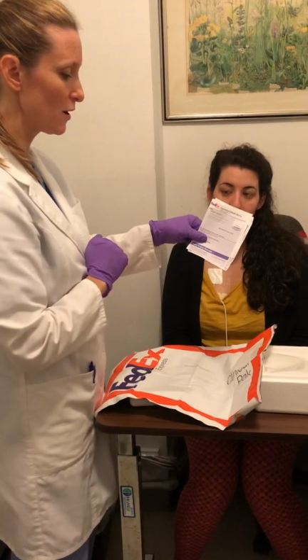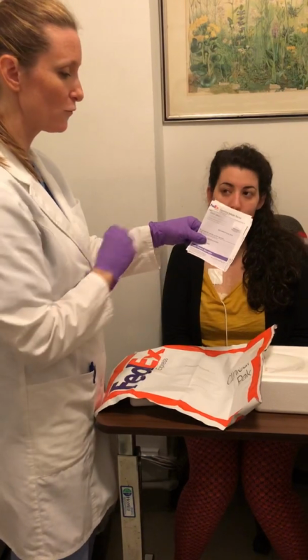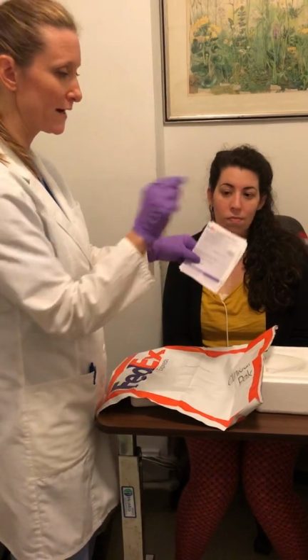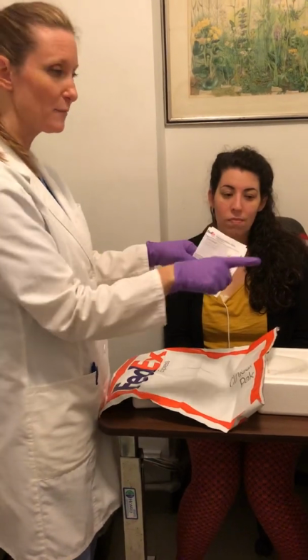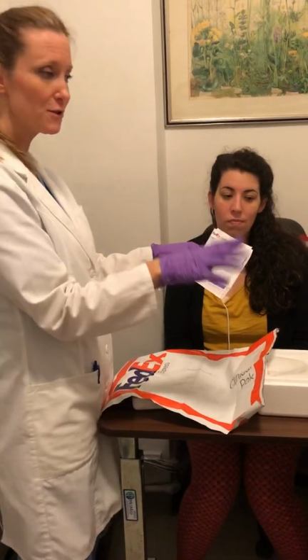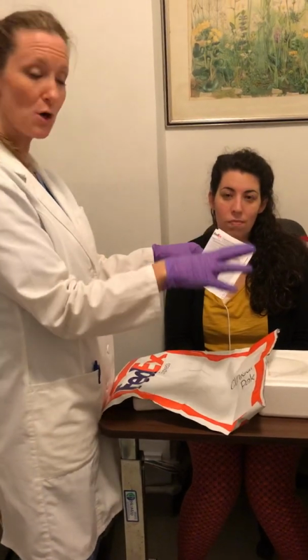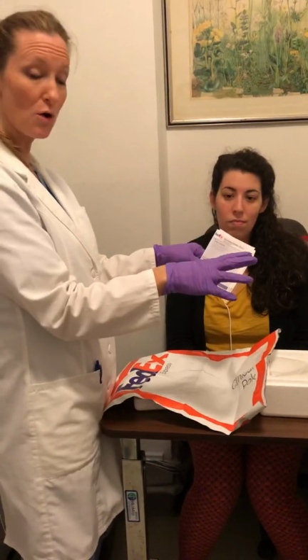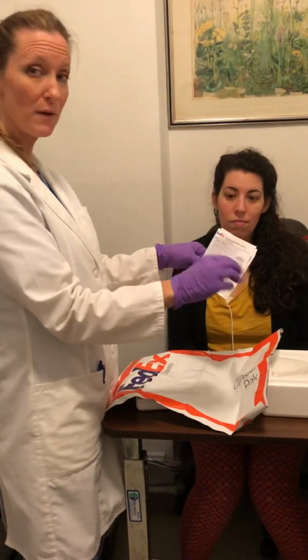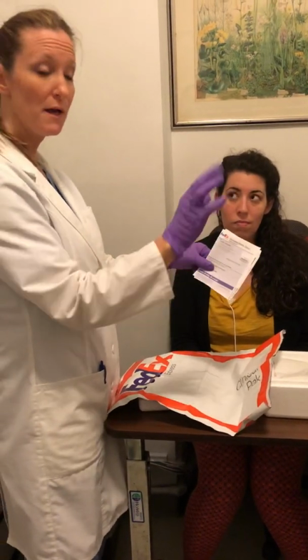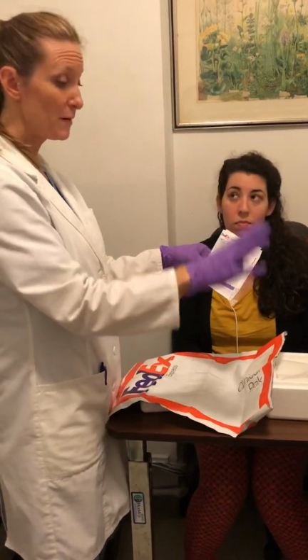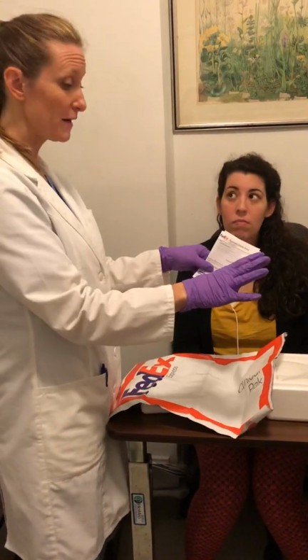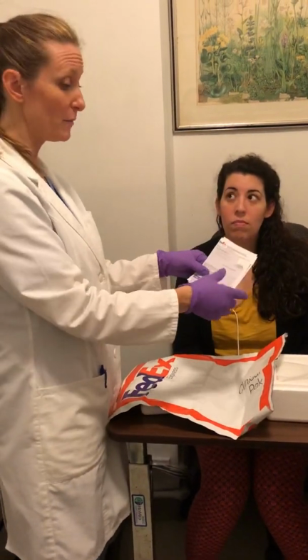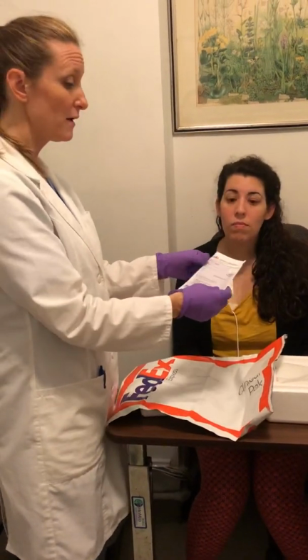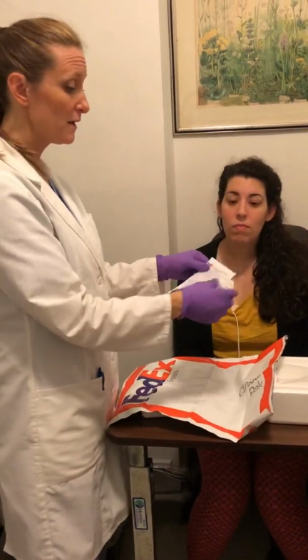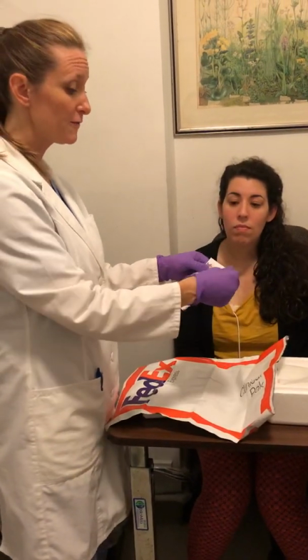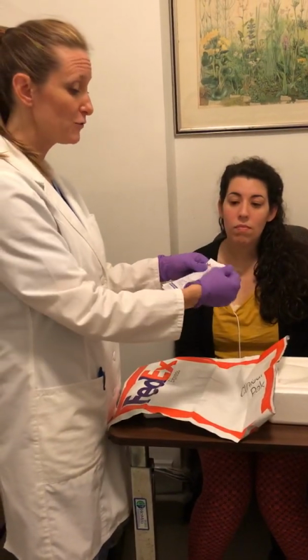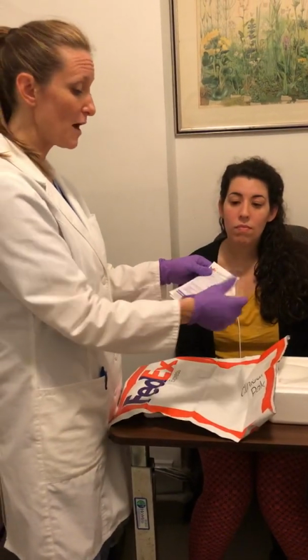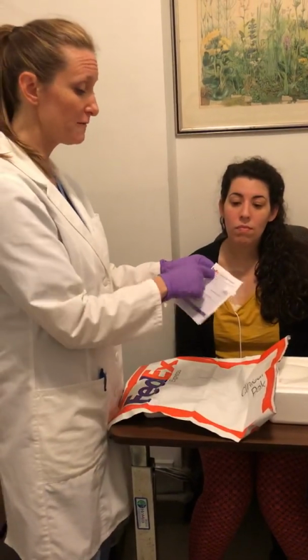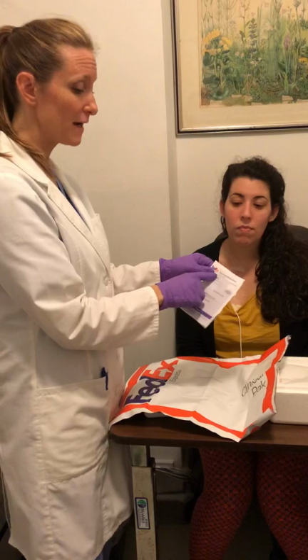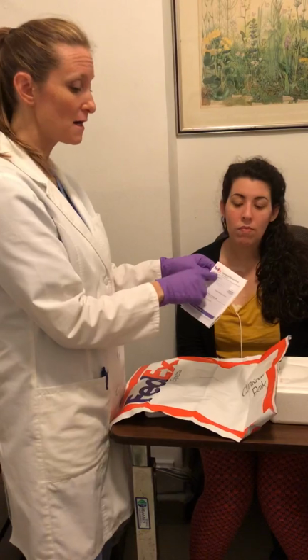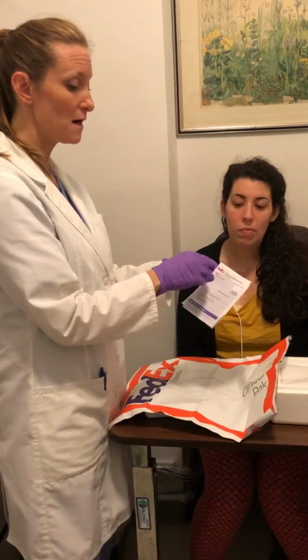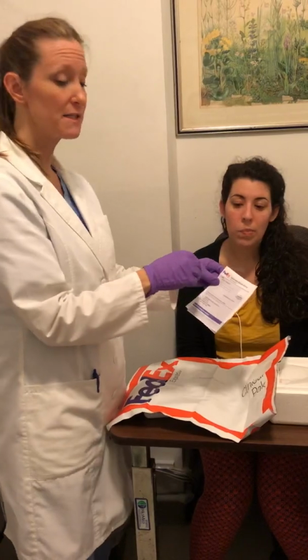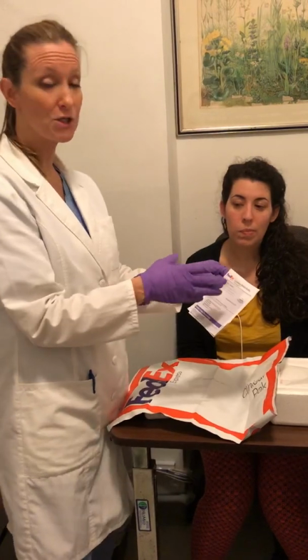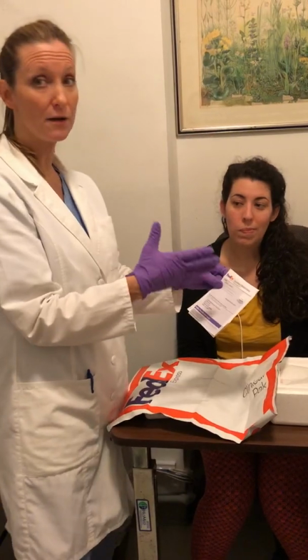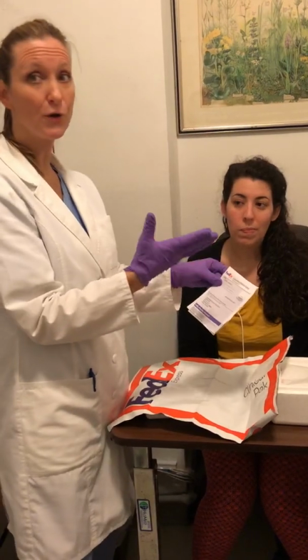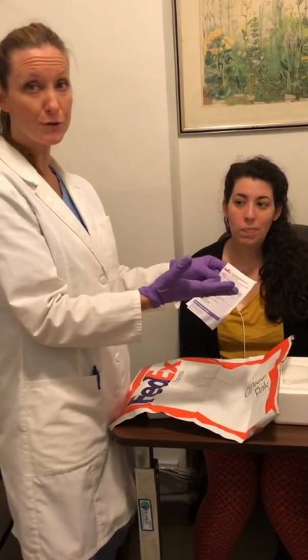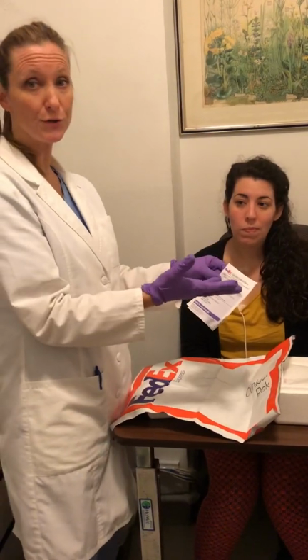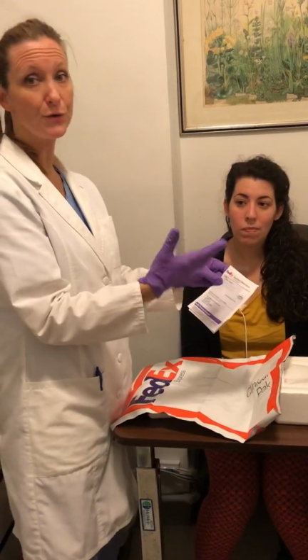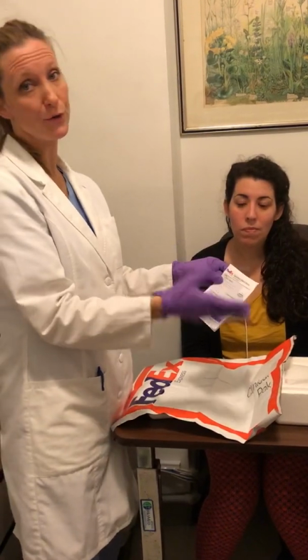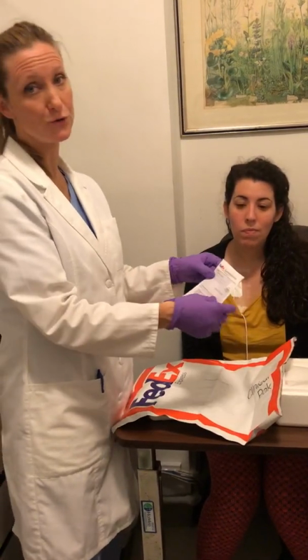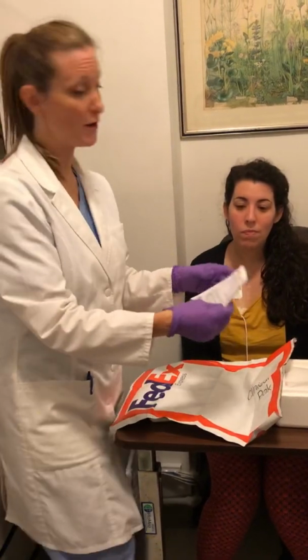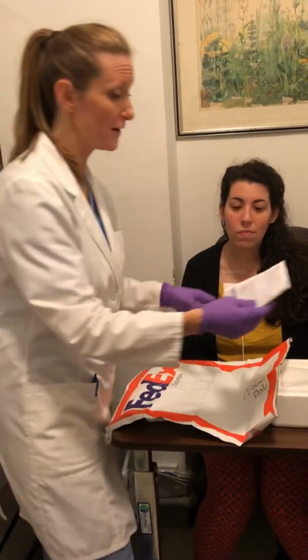They will come right to the patient's home and pick it up. If you do have a FedEx station close to you, you can always drop it off there.